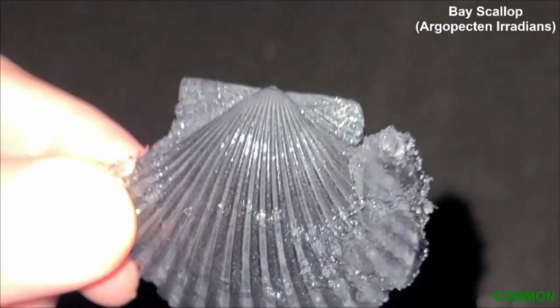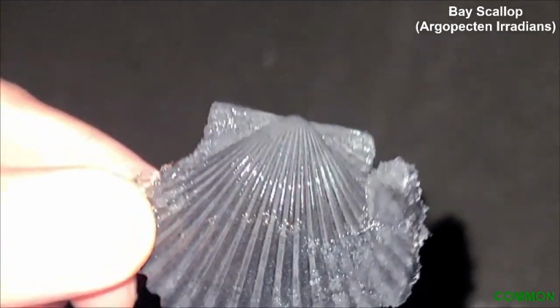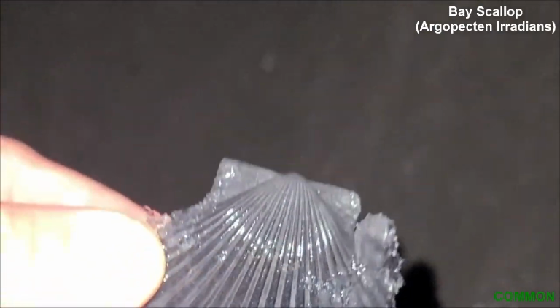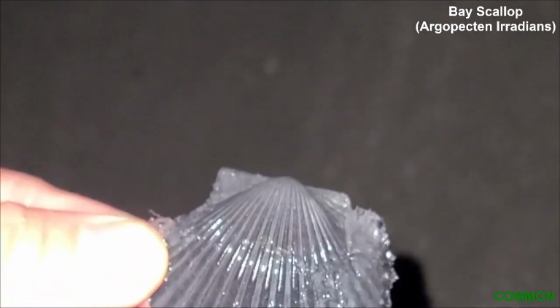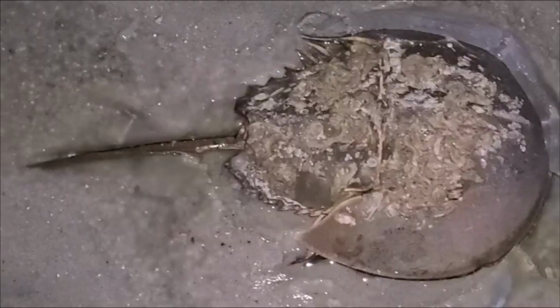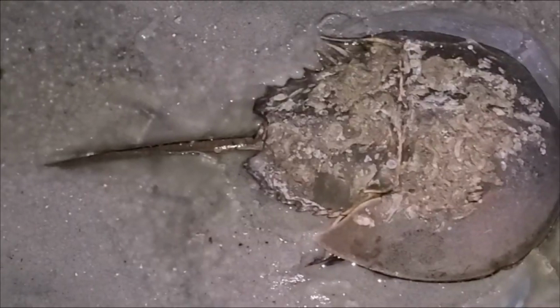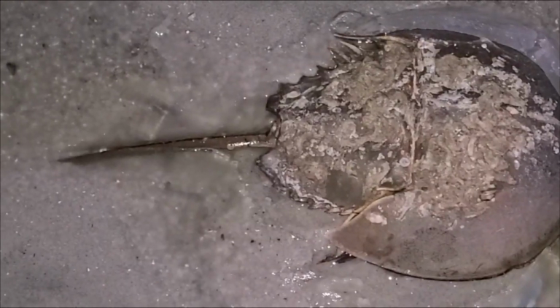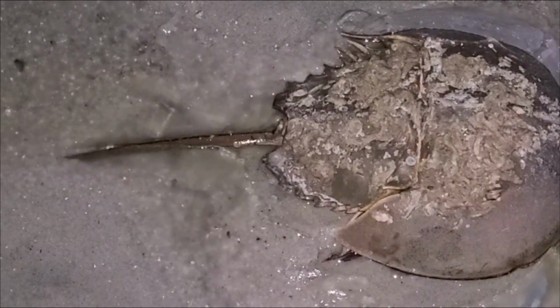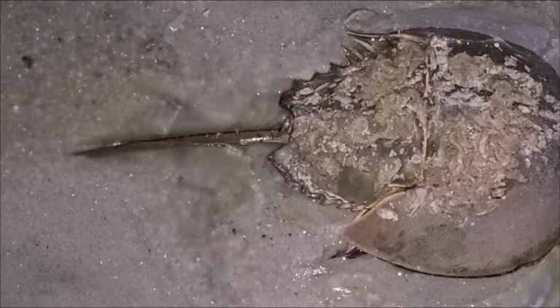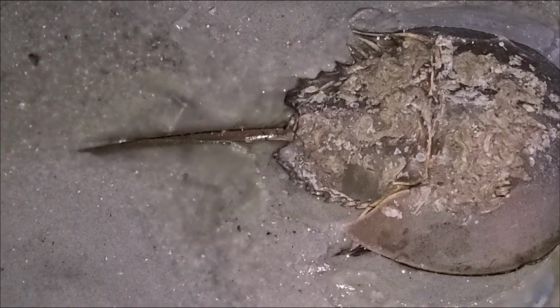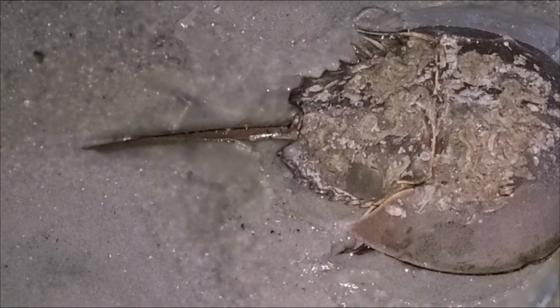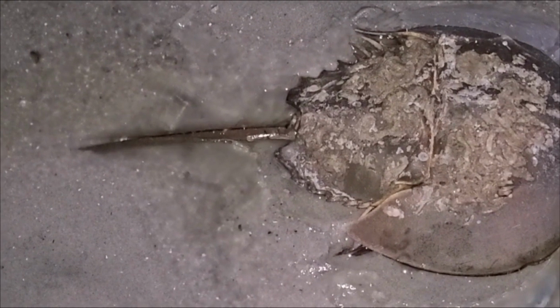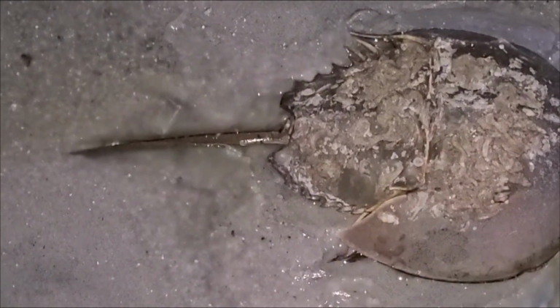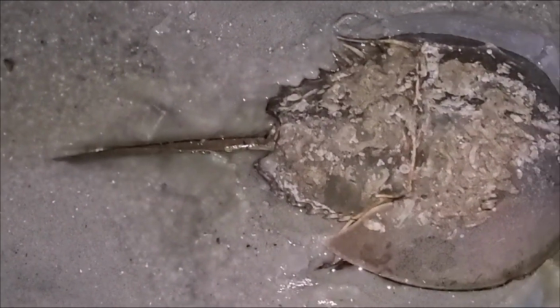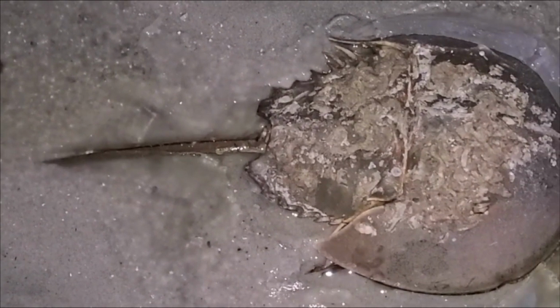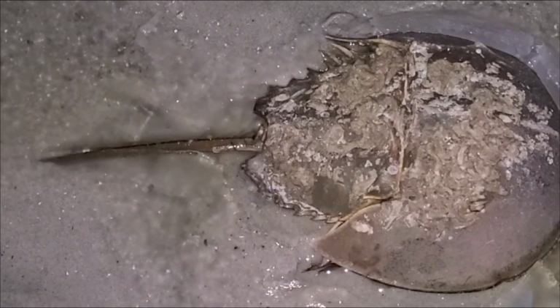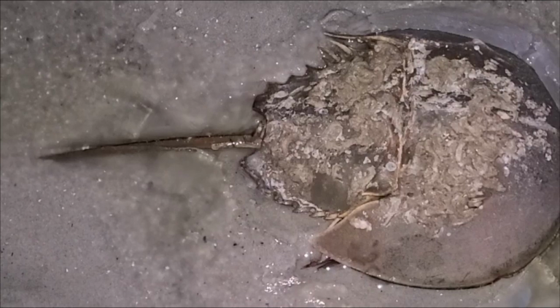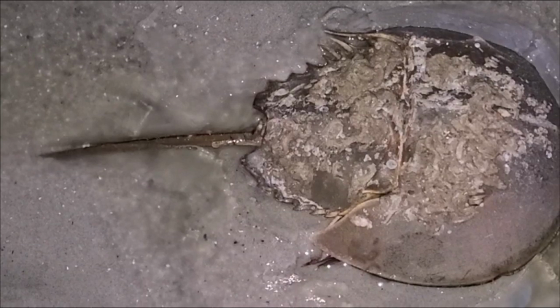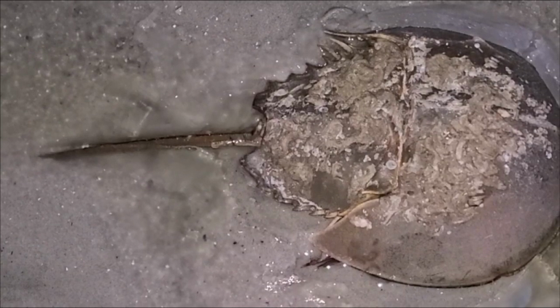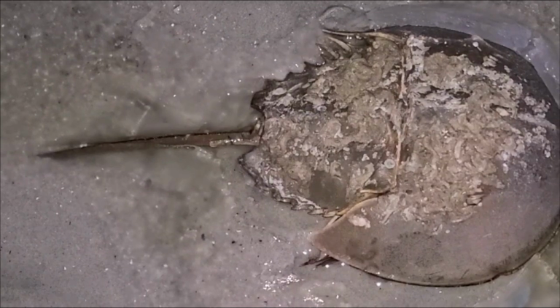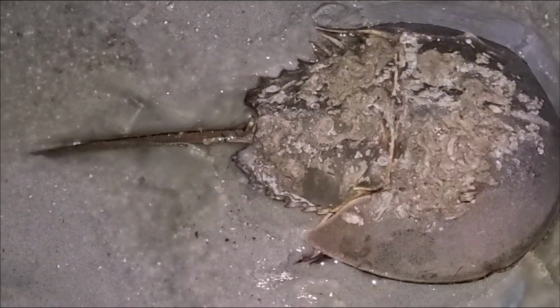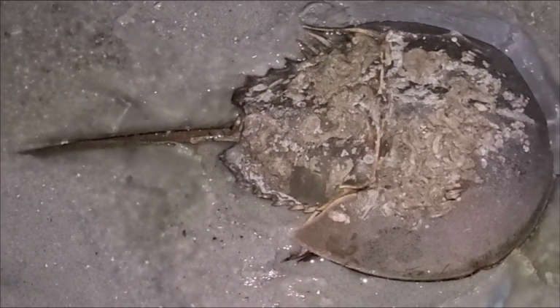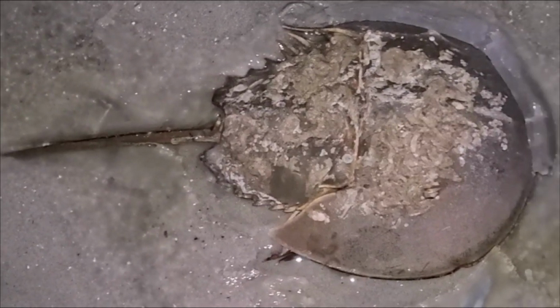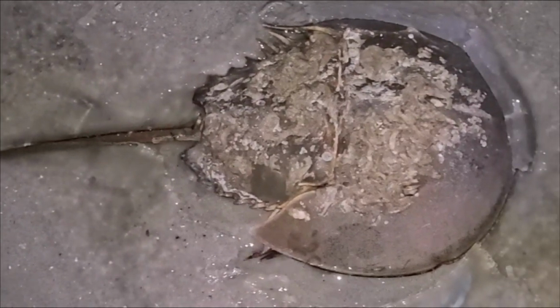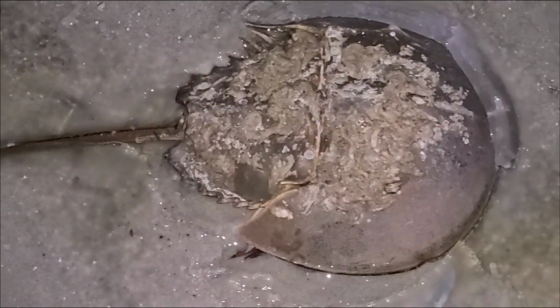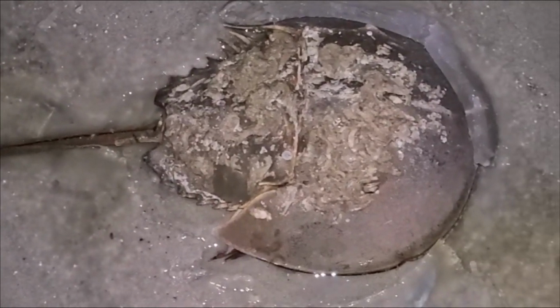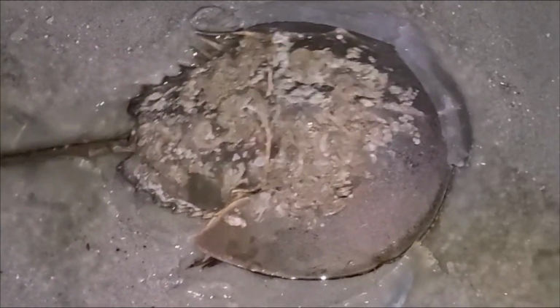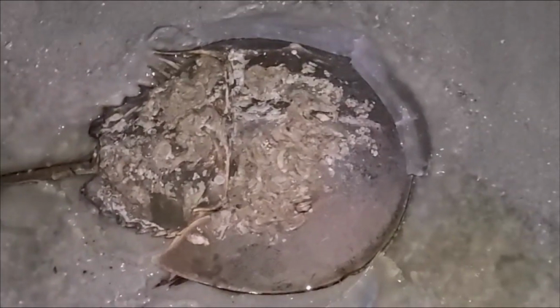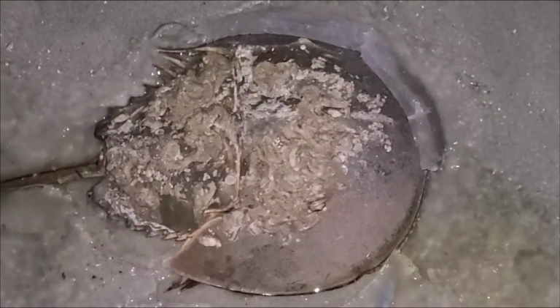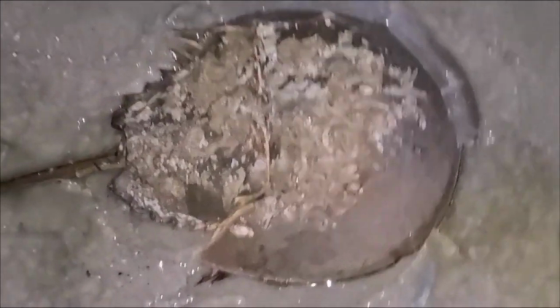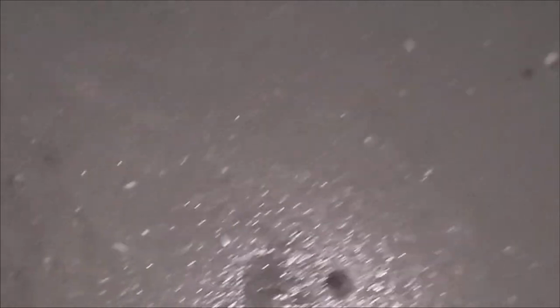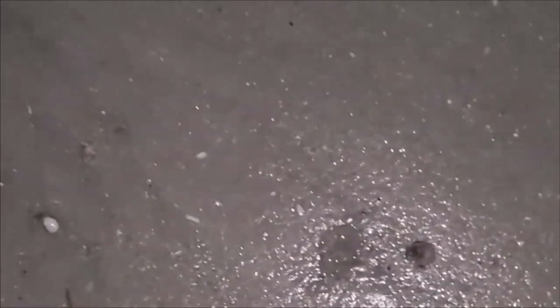And here we have a black bay scallop with ice. It's black because it was buried for literally hundreds of years and the sediments have turned it that color. Here's a horseshoe crab.